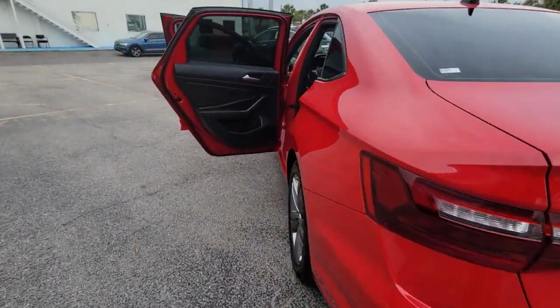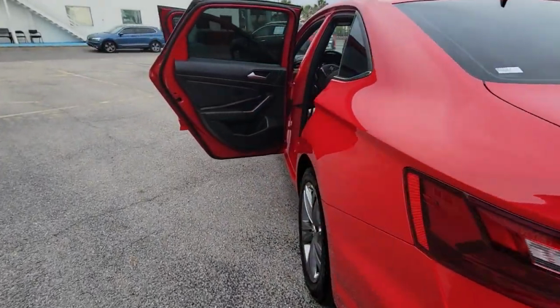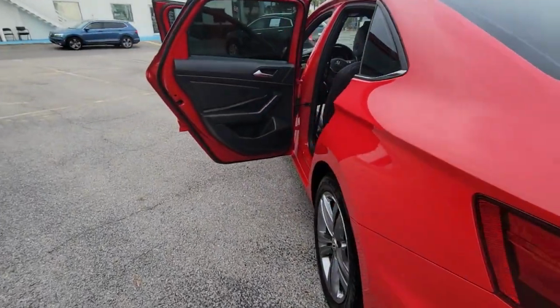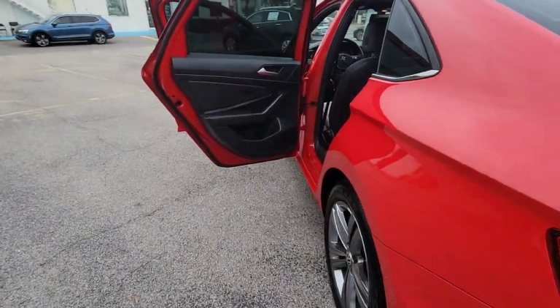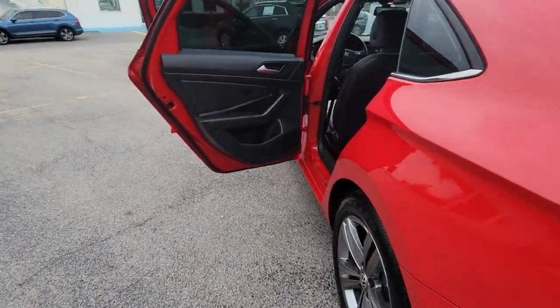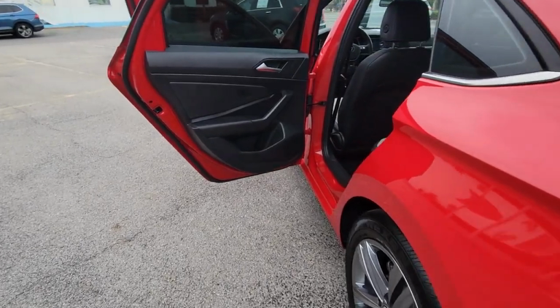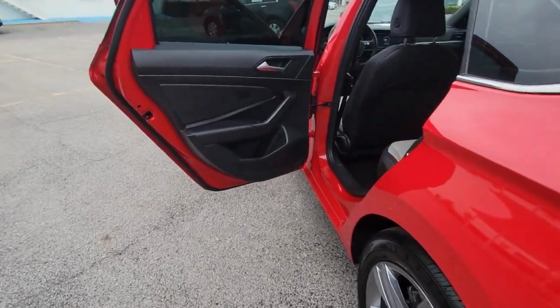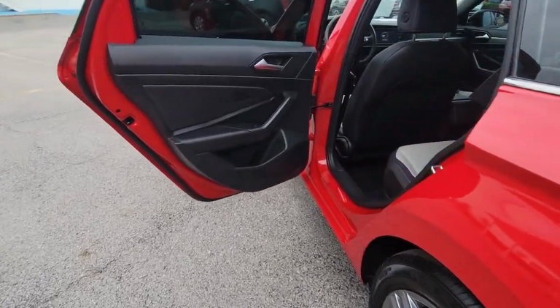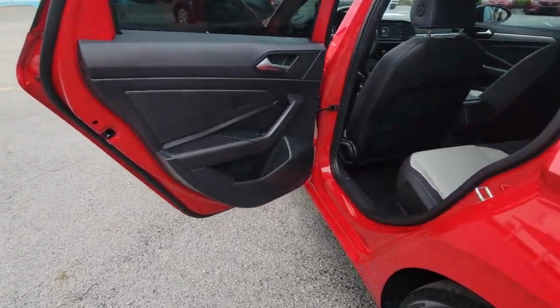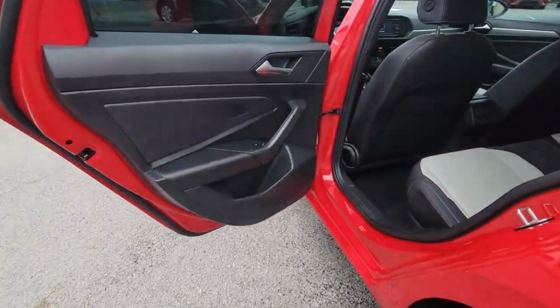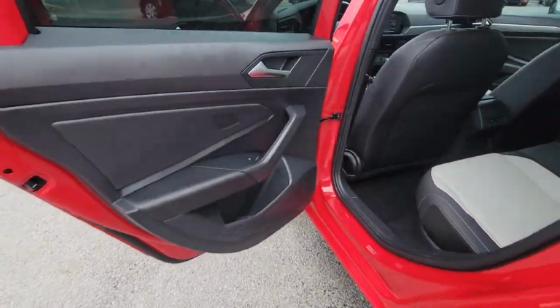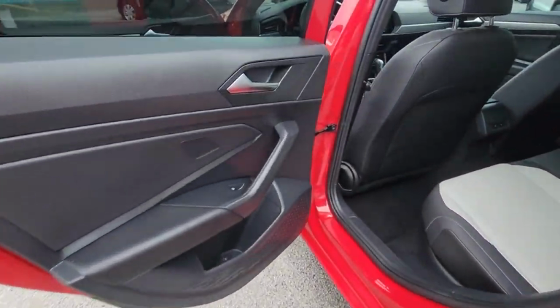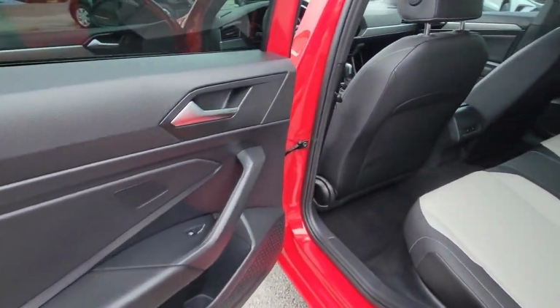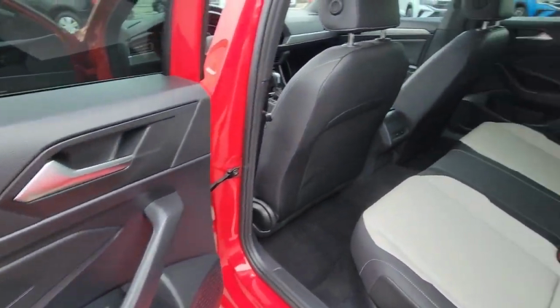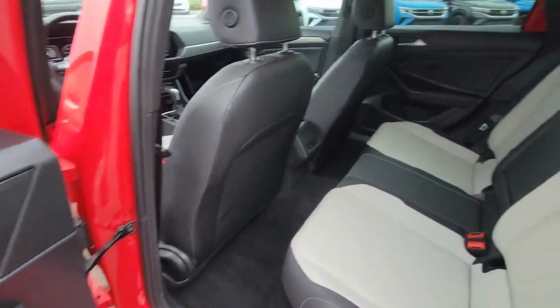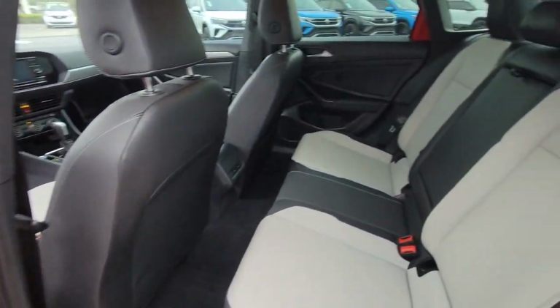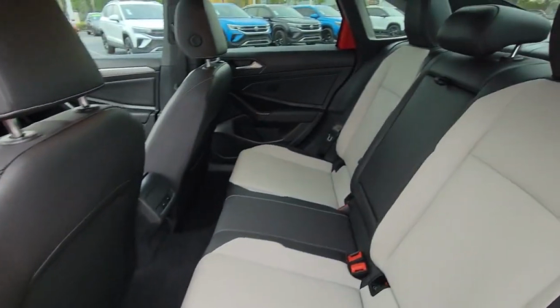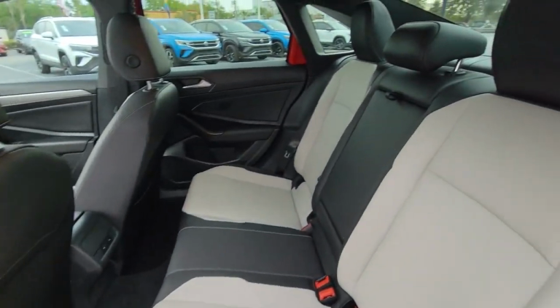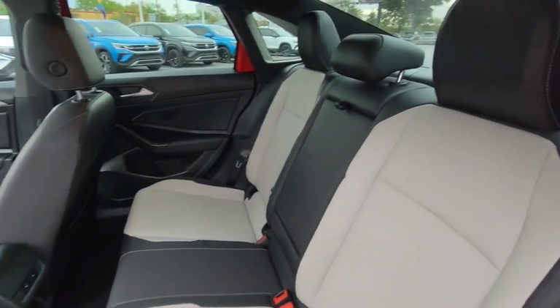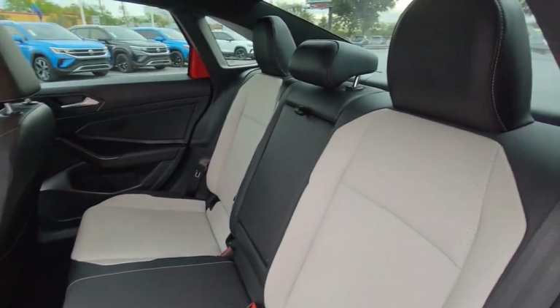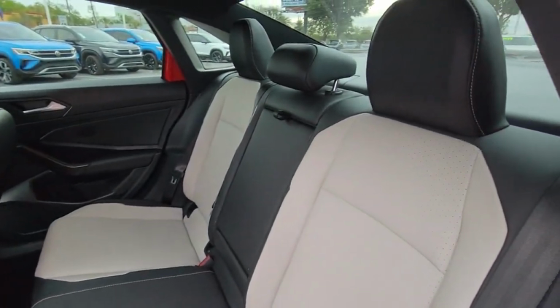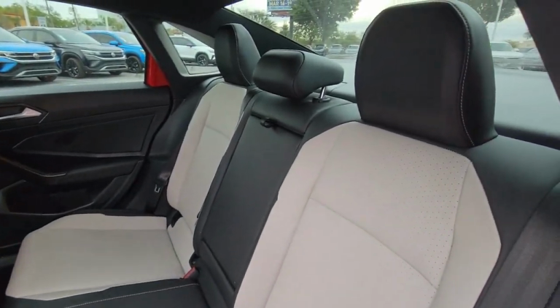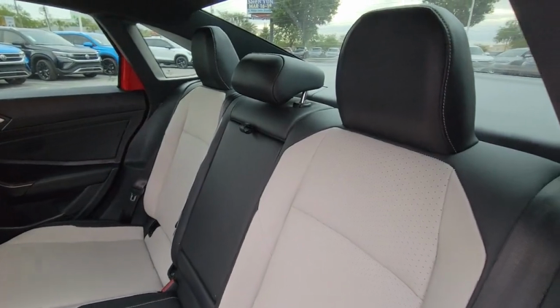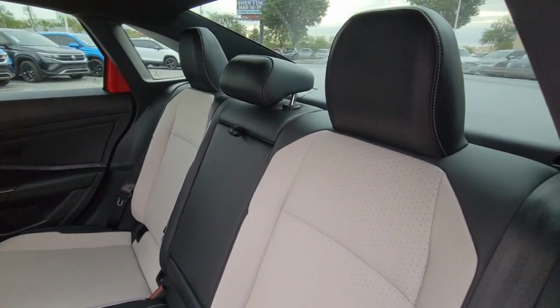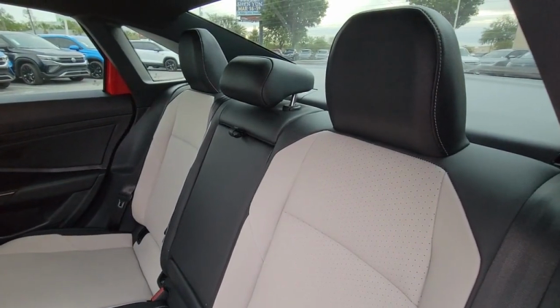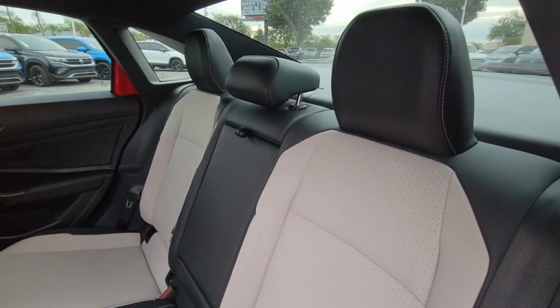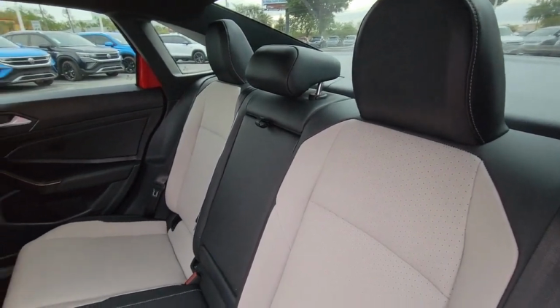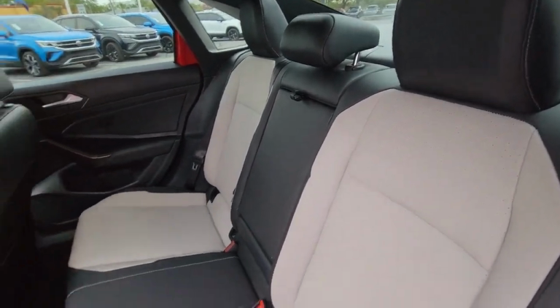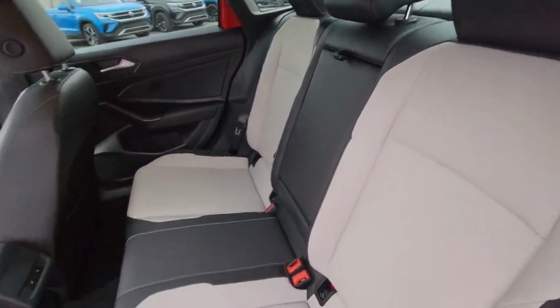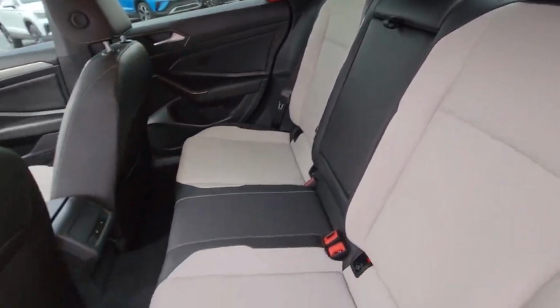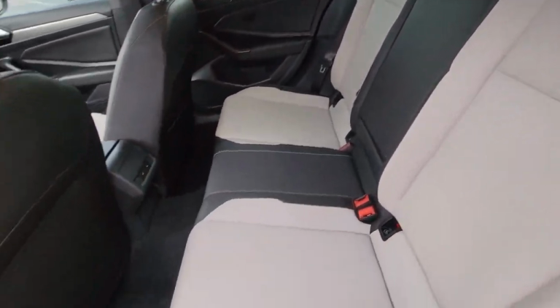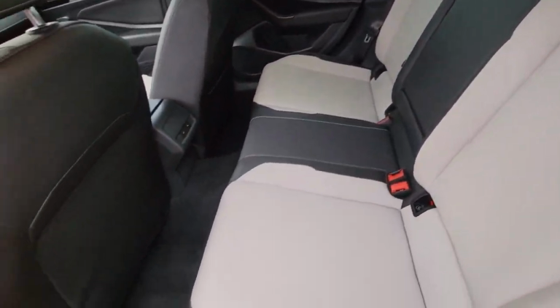Feel energized and confident in this well-equipped Jetta. Treat yourself to a test drive today. Our staff will toss you the keys and give you an outstanding customer experience.